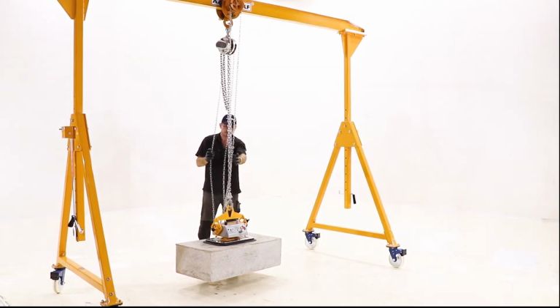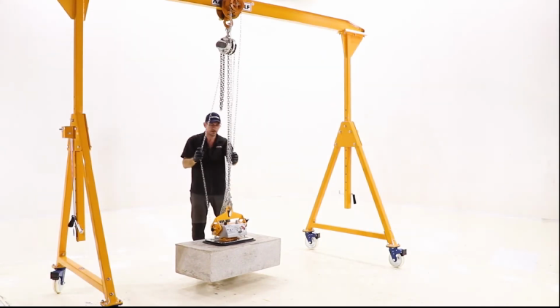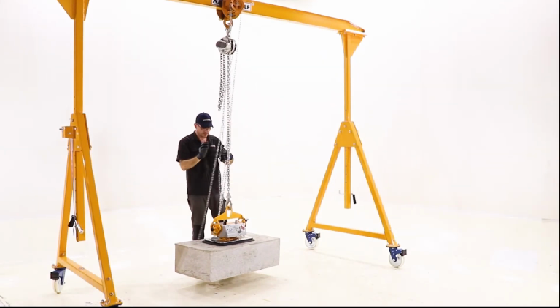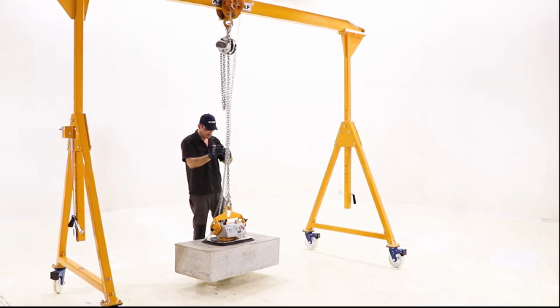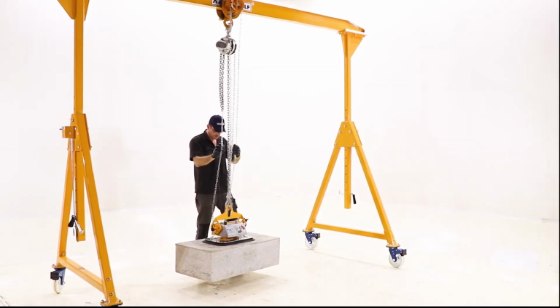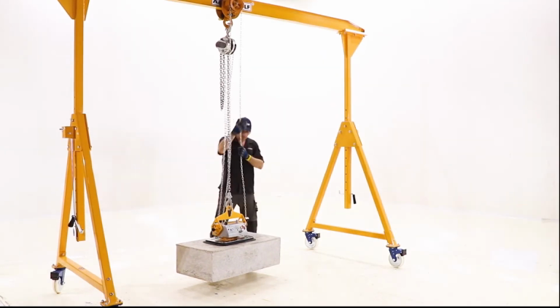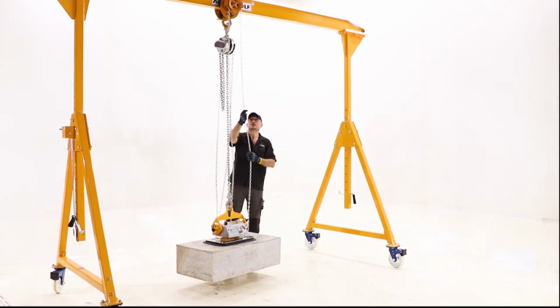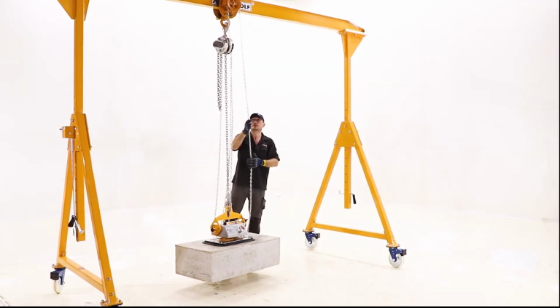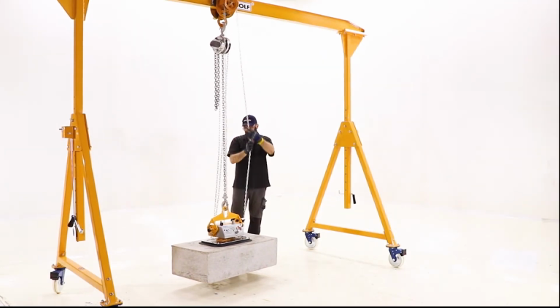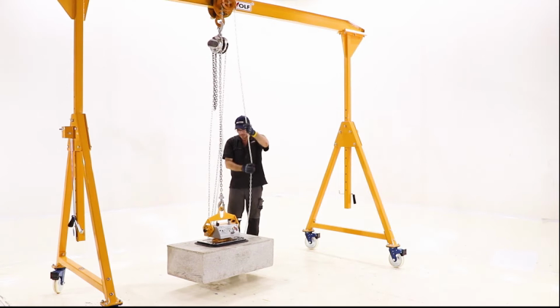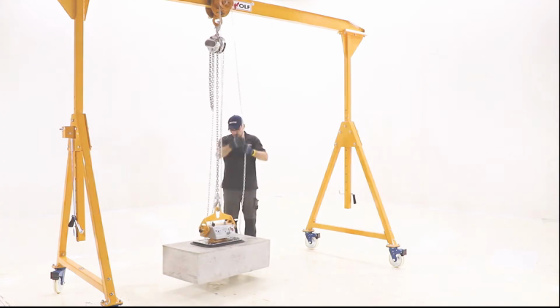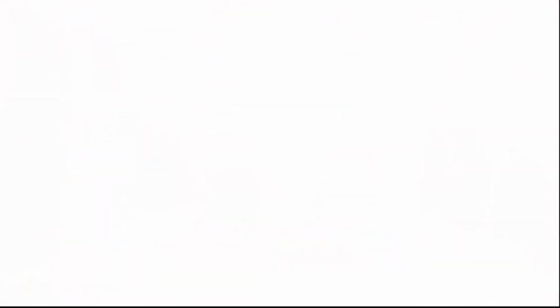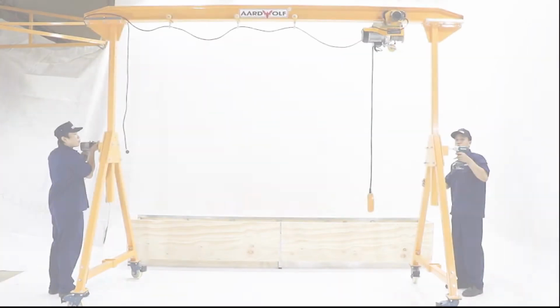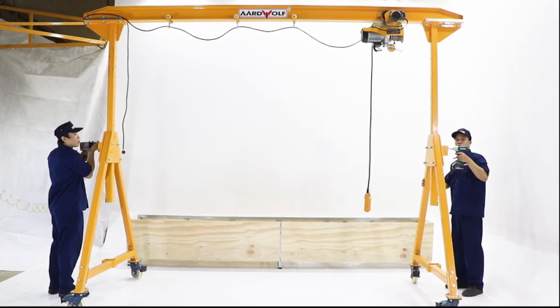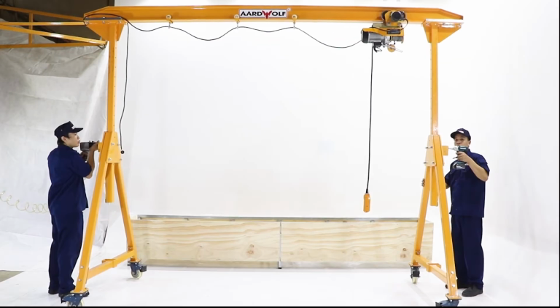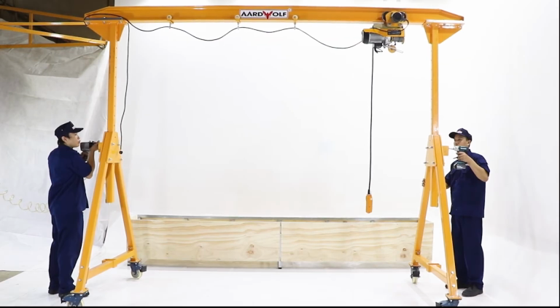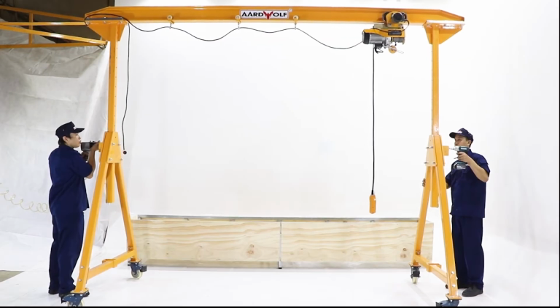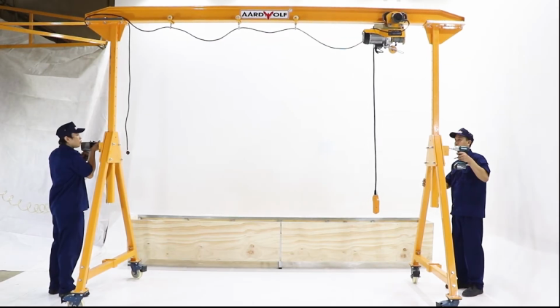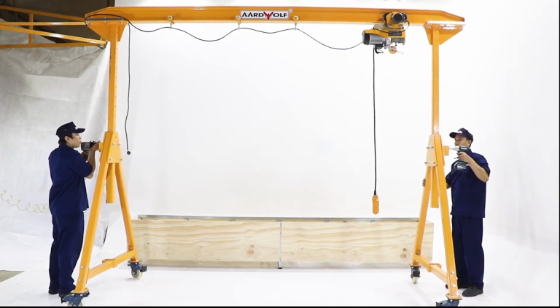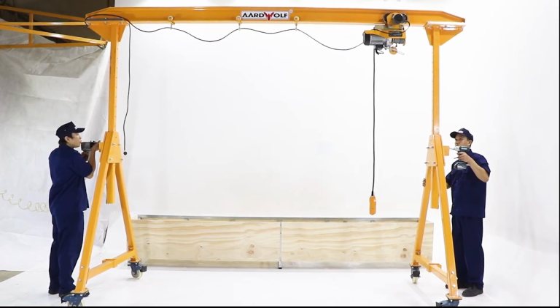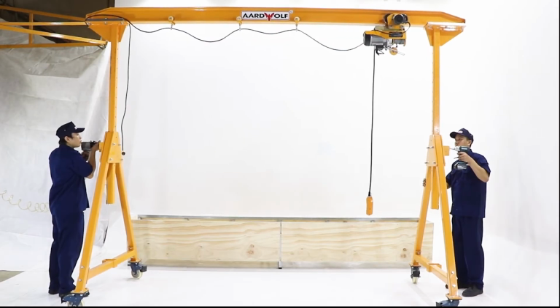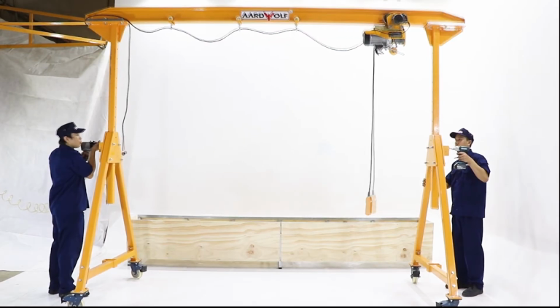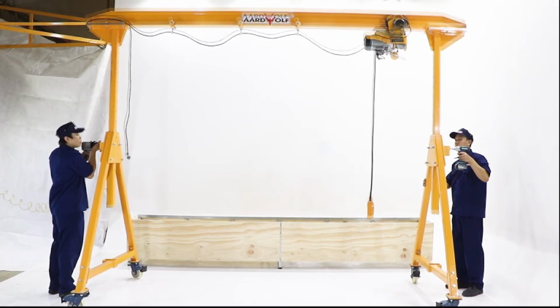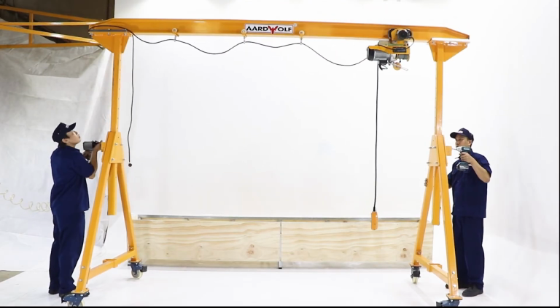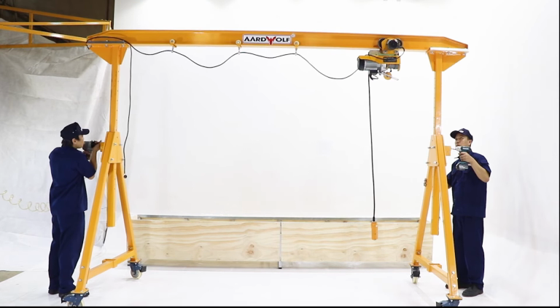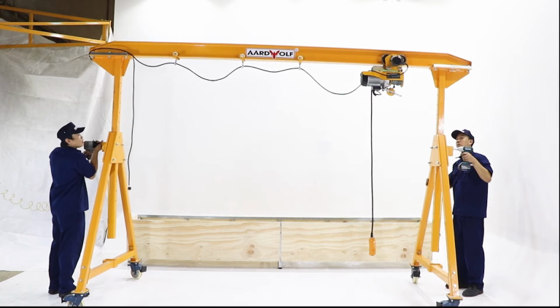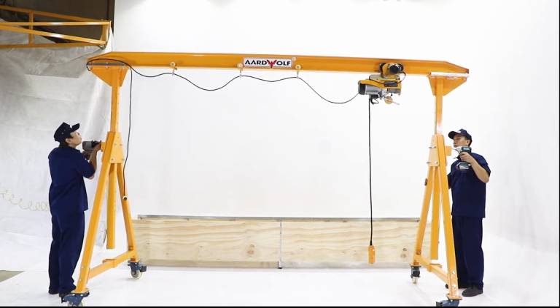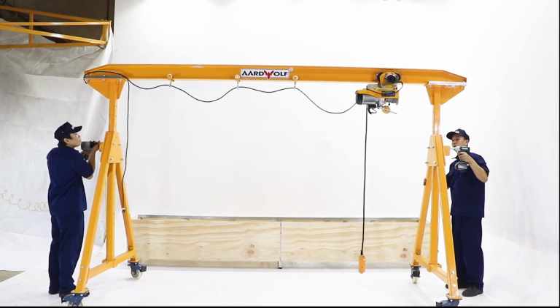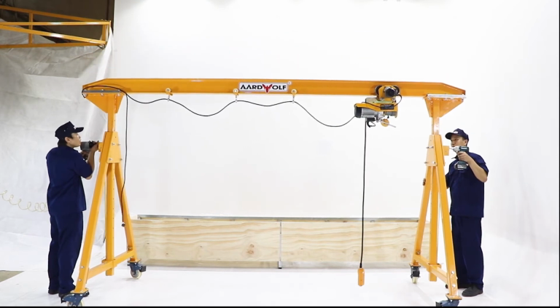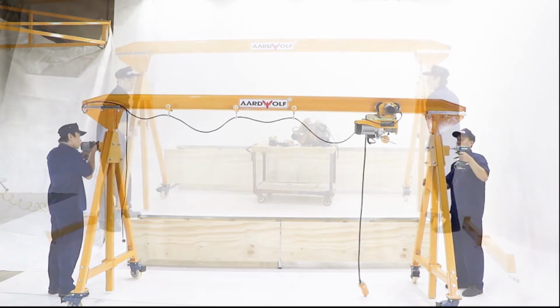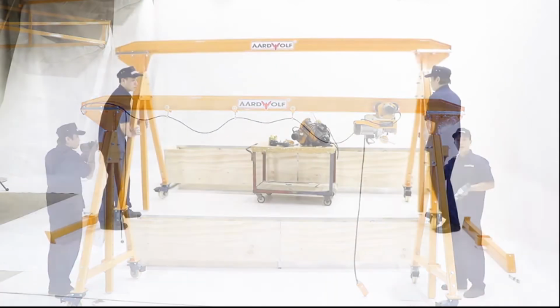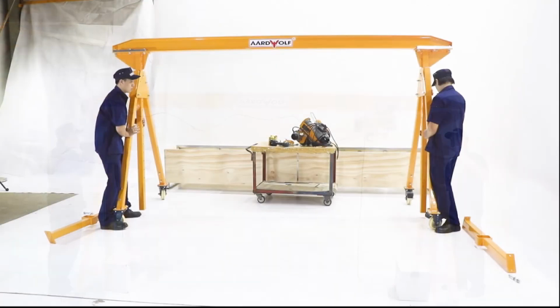An optional manual hoist can be provided if preferred. The height of the gantry crane is adjustable from 1.9 to 3.1 meters.